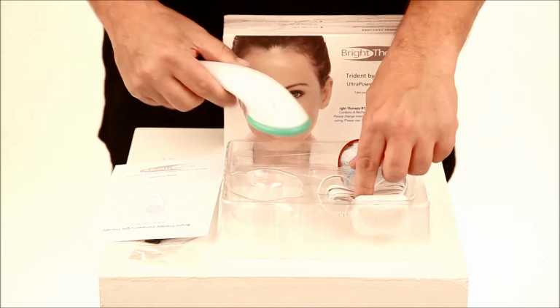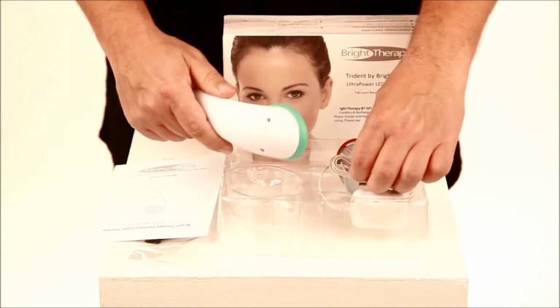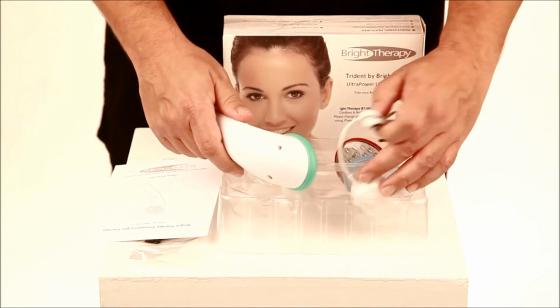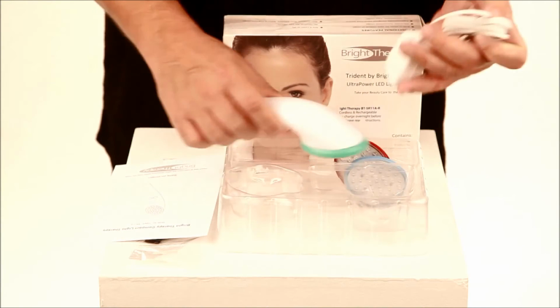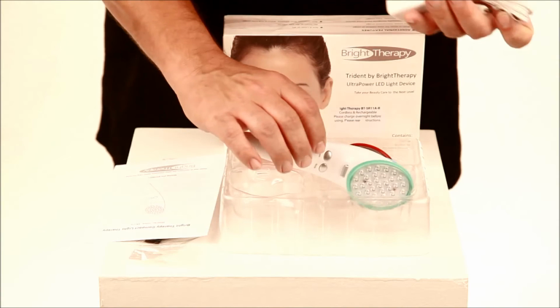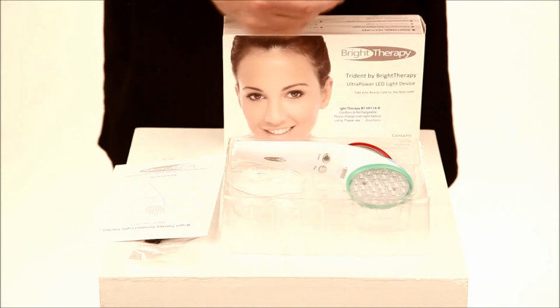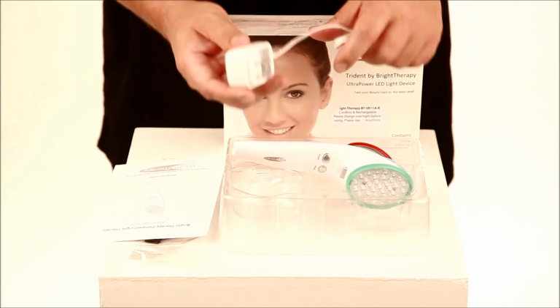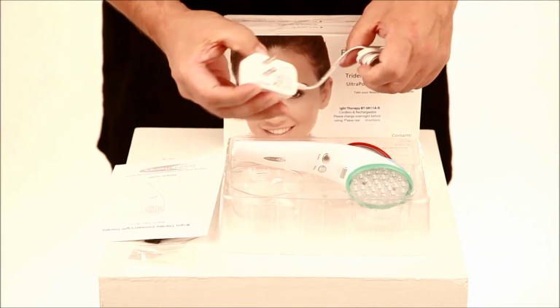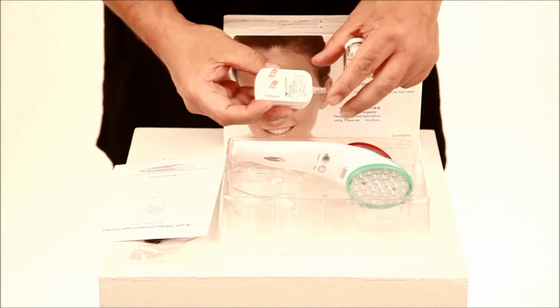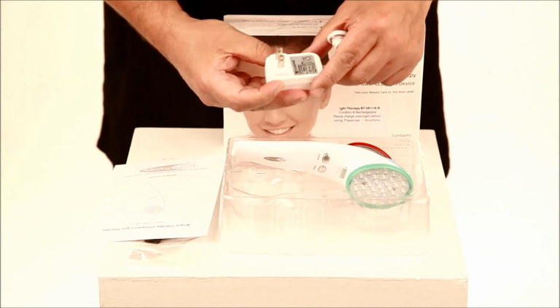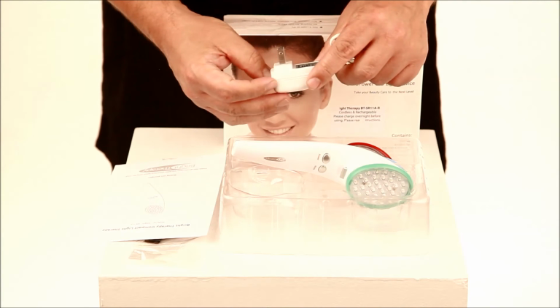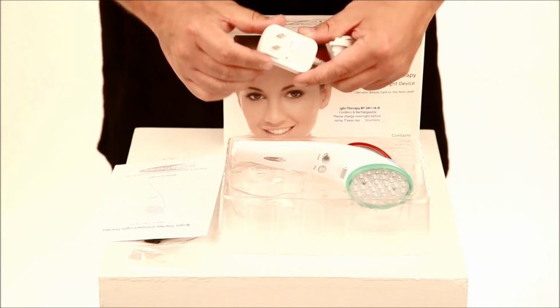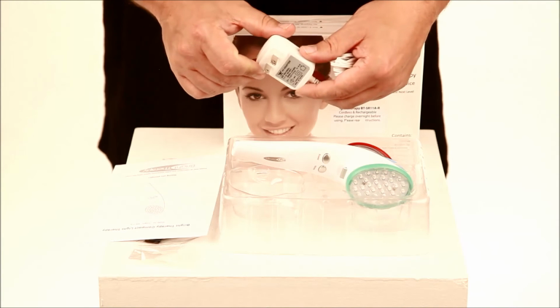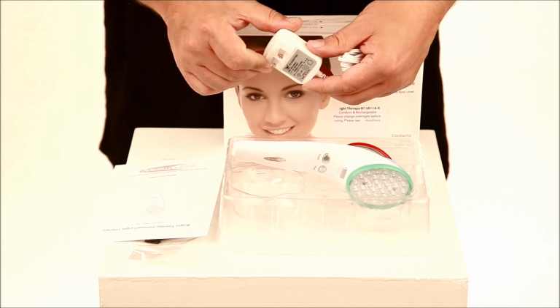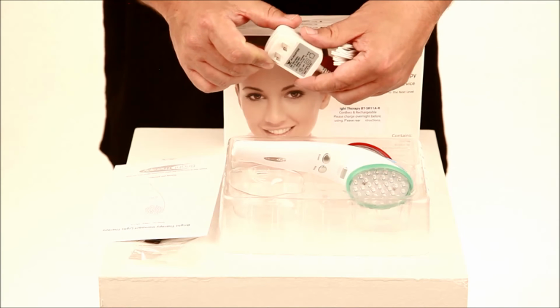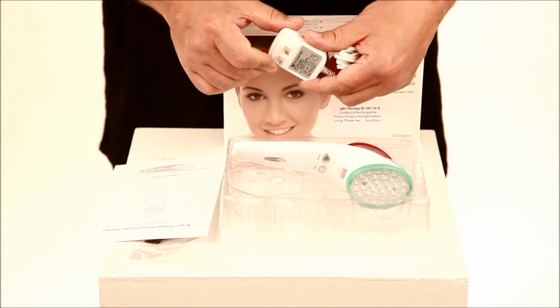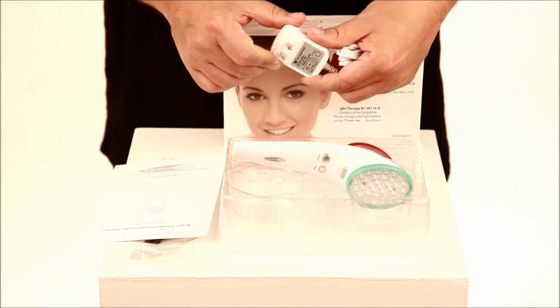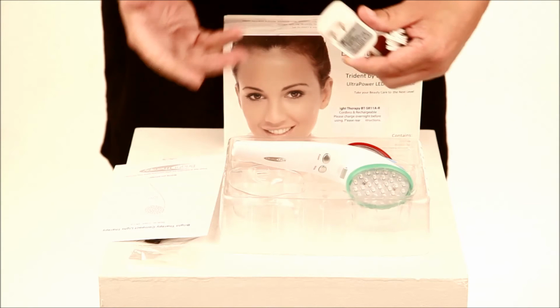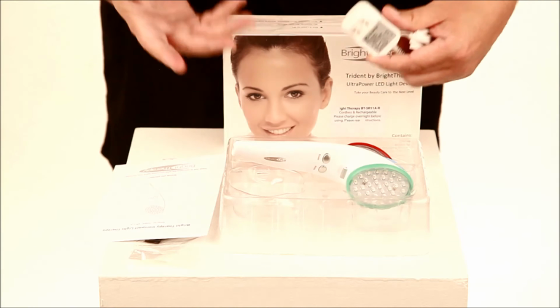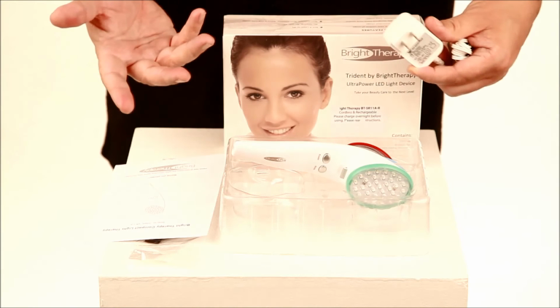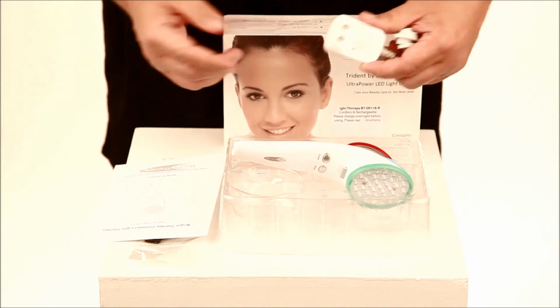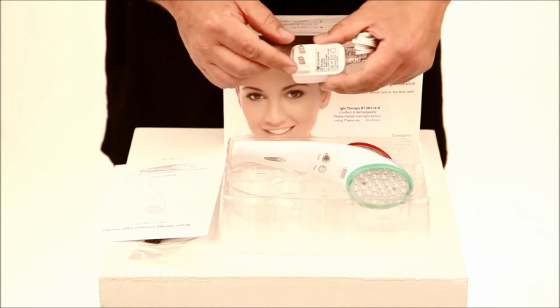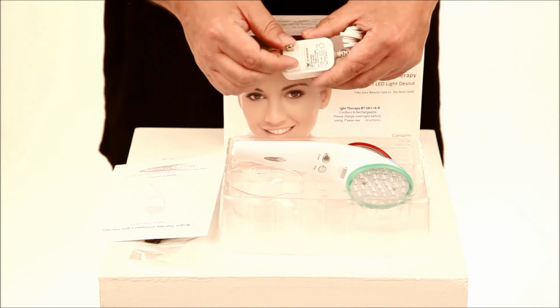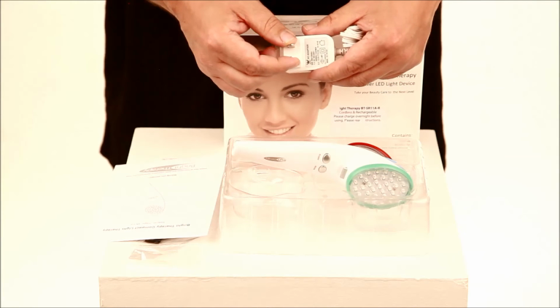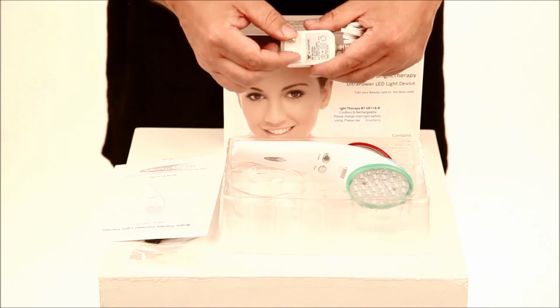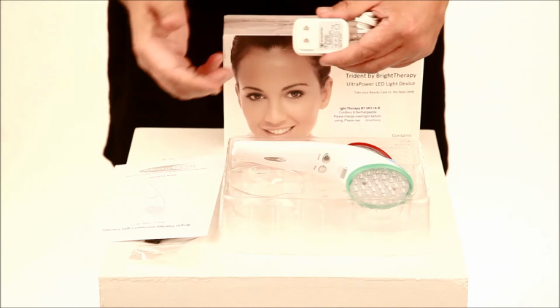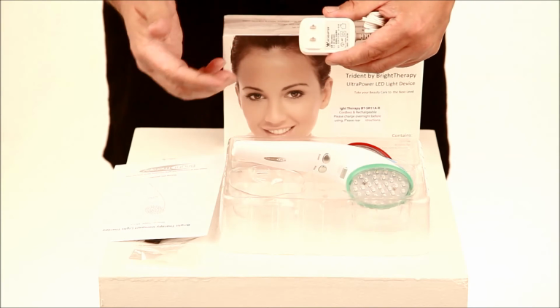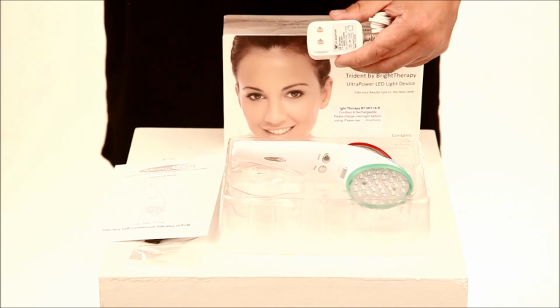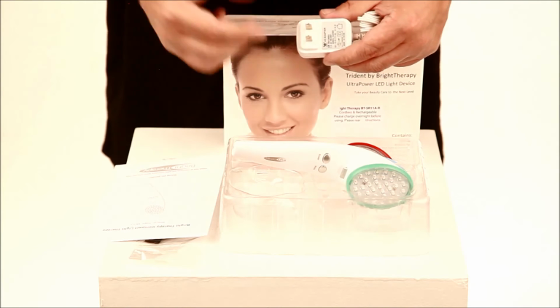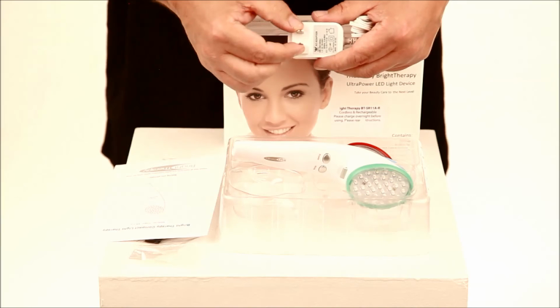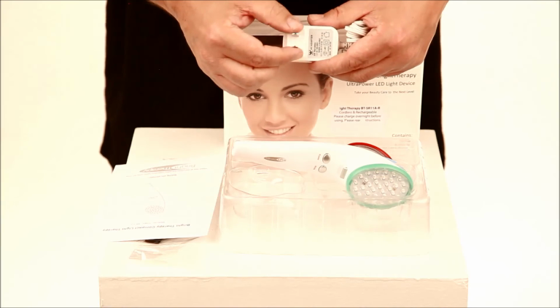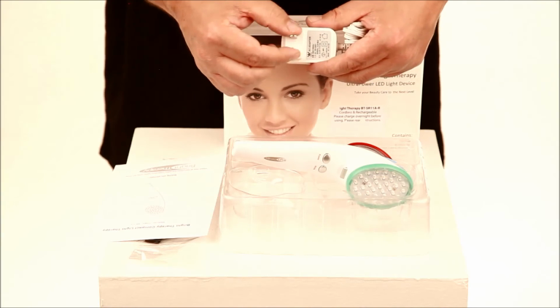It comes with a charger. It has a U.S. plug shape, but the charger is good from 100 to 240 volts, so you can use it worldwide. But if you live outside the U.S. or Japan, you're going to need a plug shape adapter.